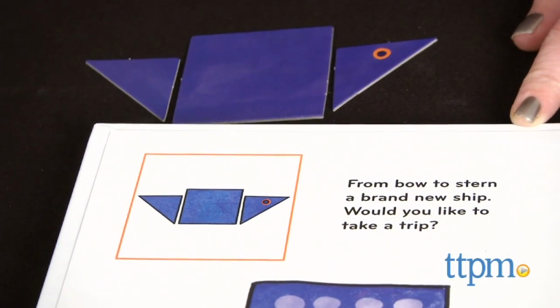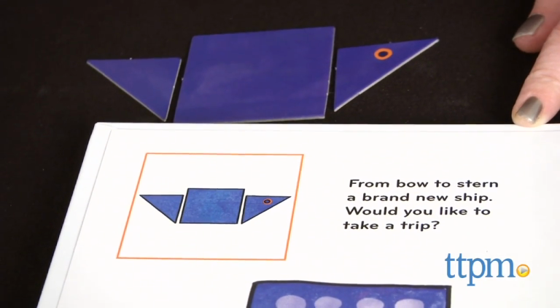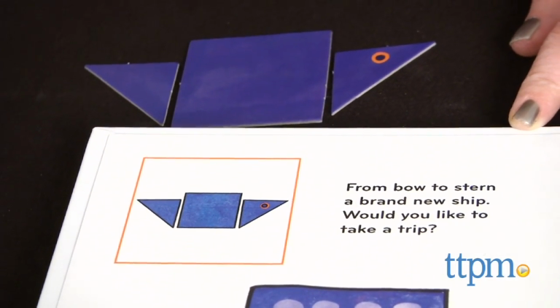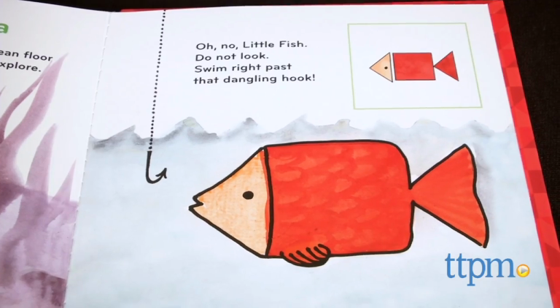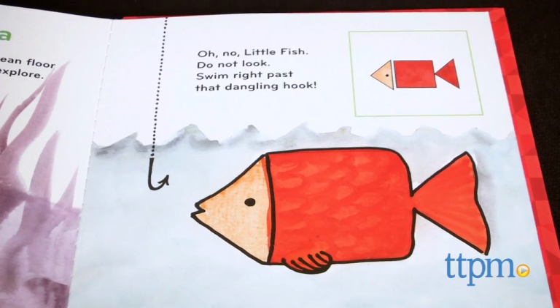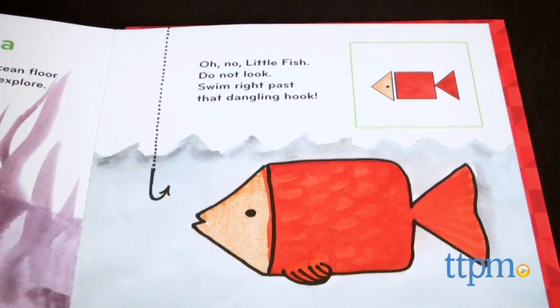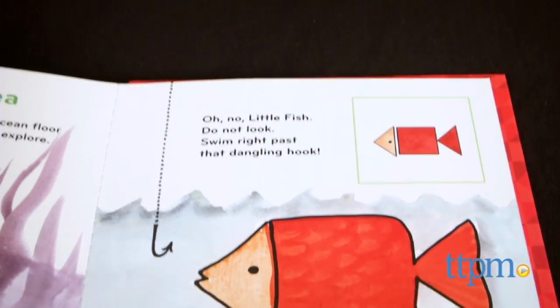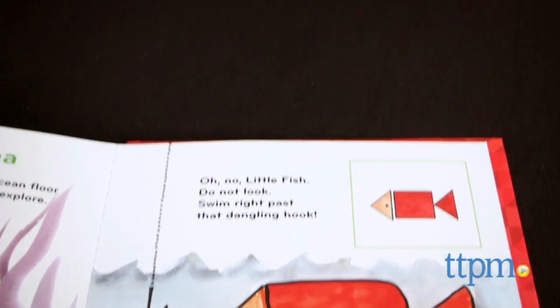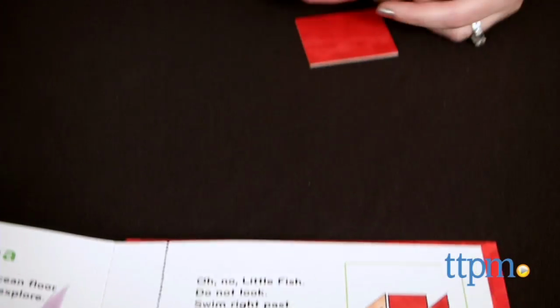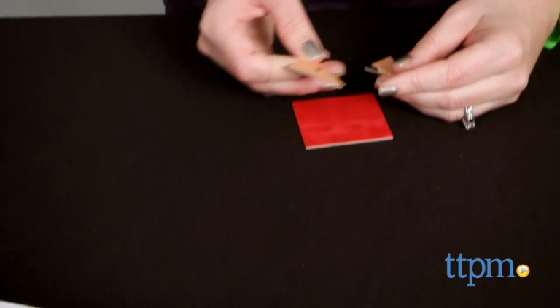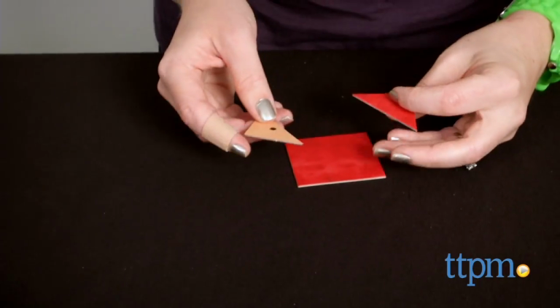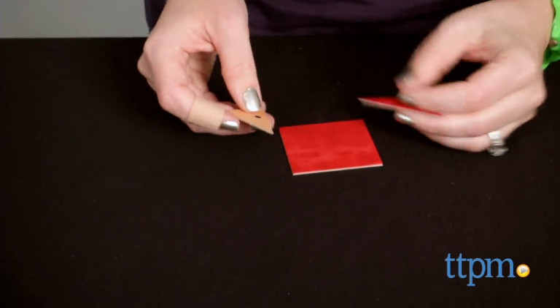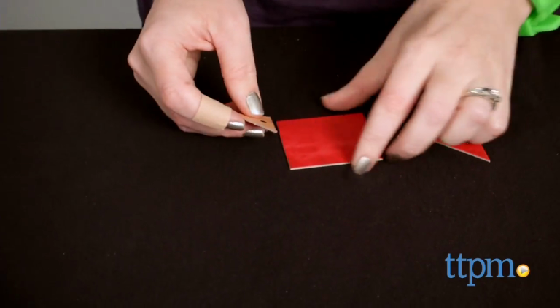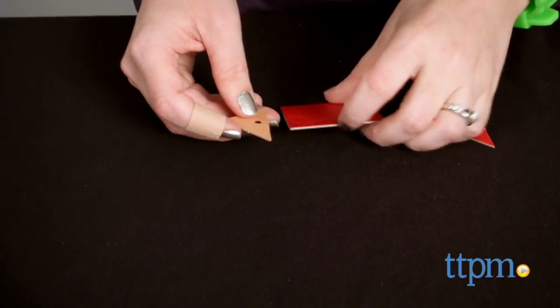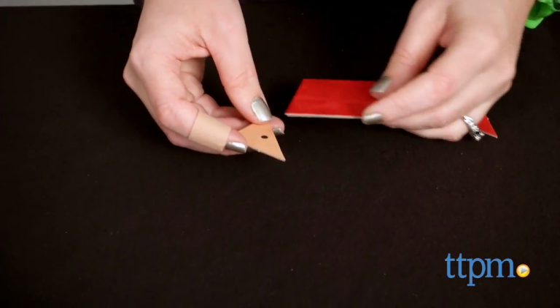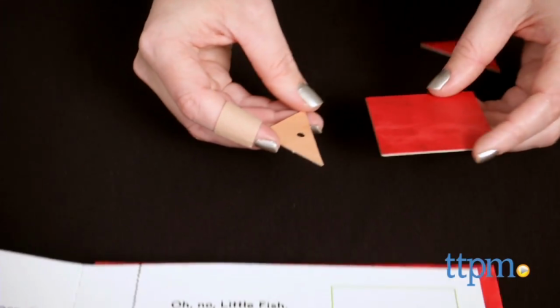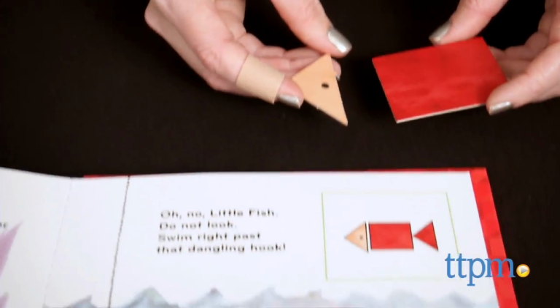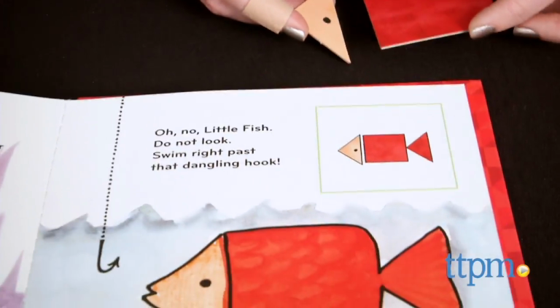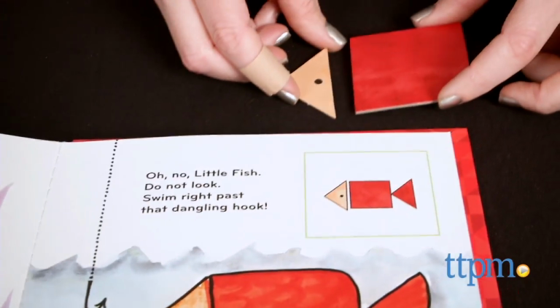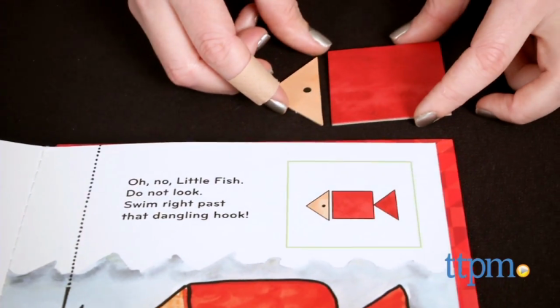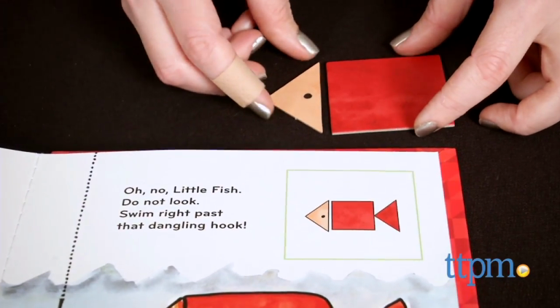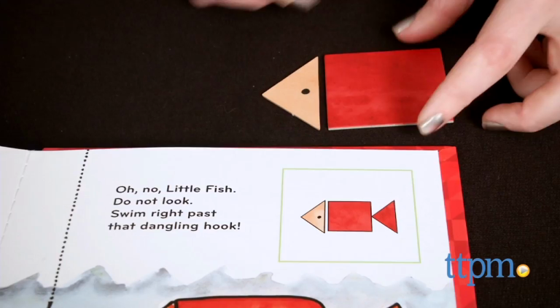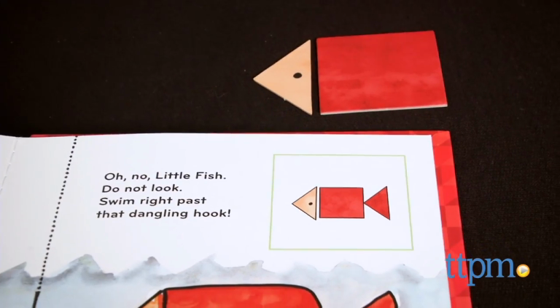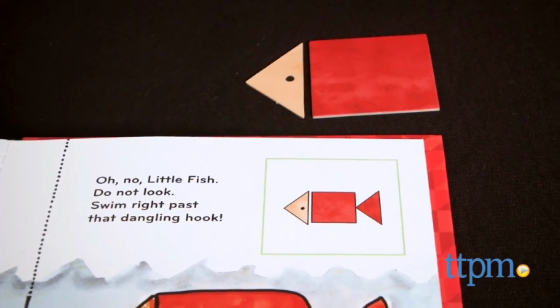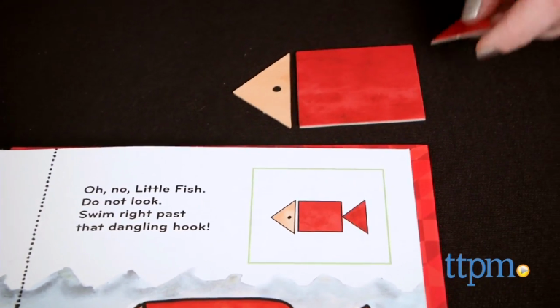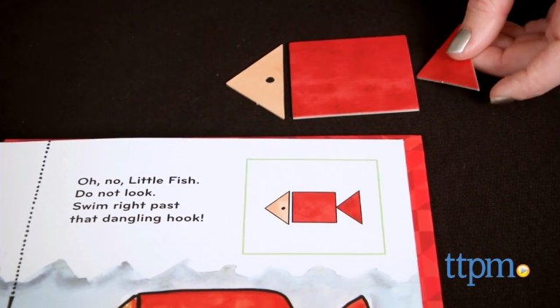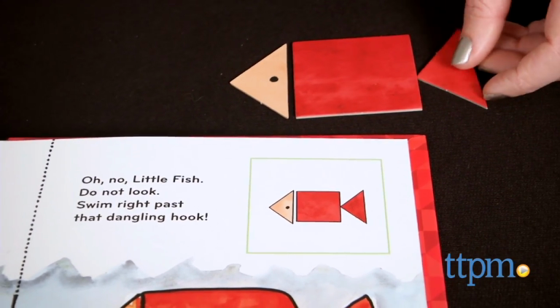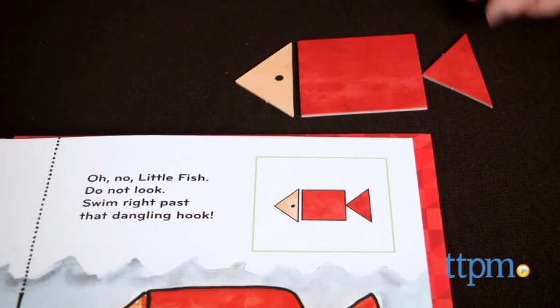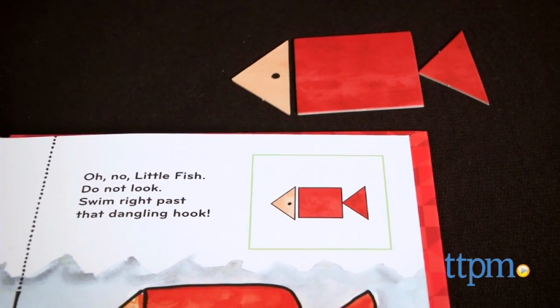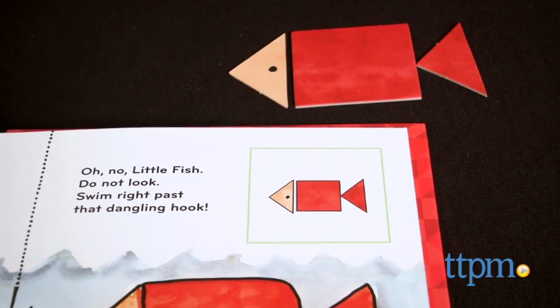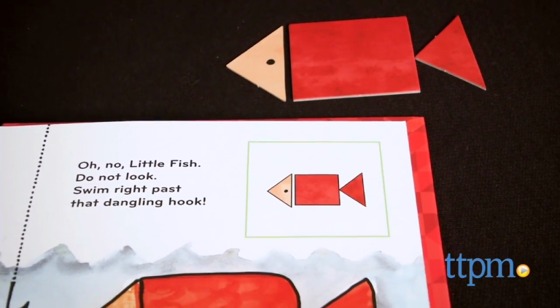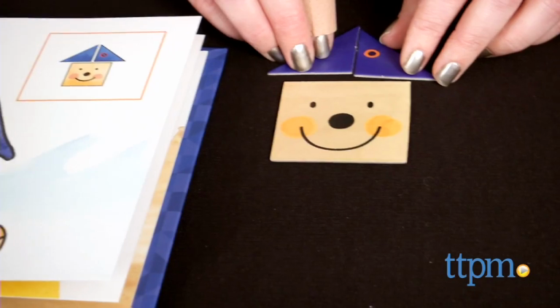Working with tangrams helps children classify shapes, understand the basic principles of geometry, and develop problem-solving and spatial skills. Kids might even be inspired to create their own objects using the three puzzle pieces.